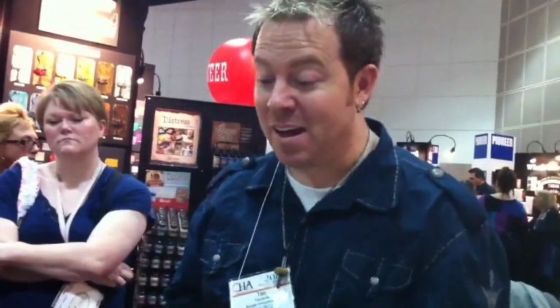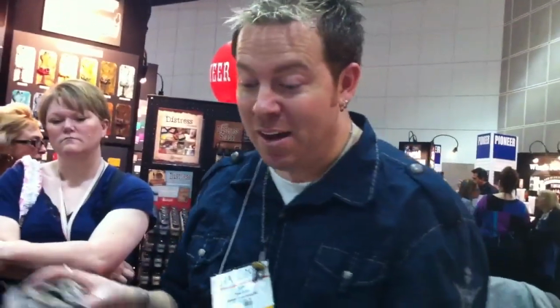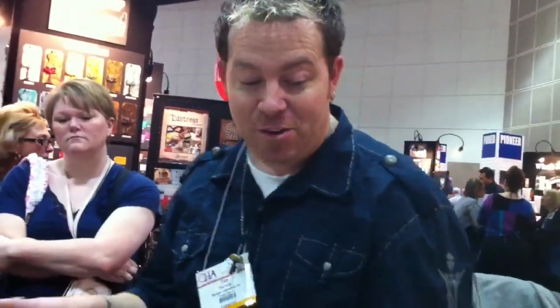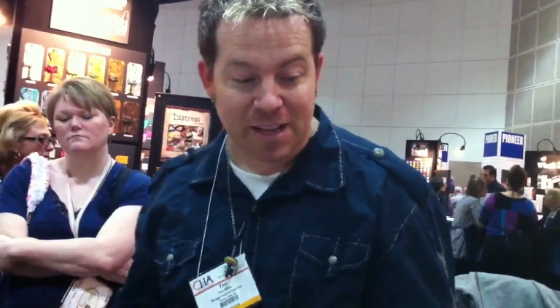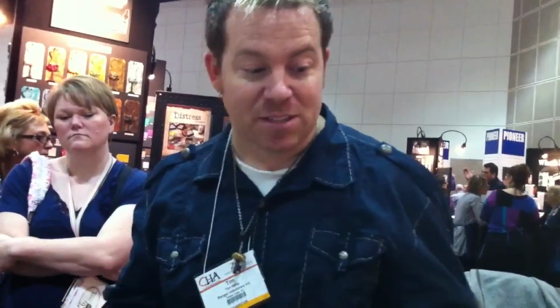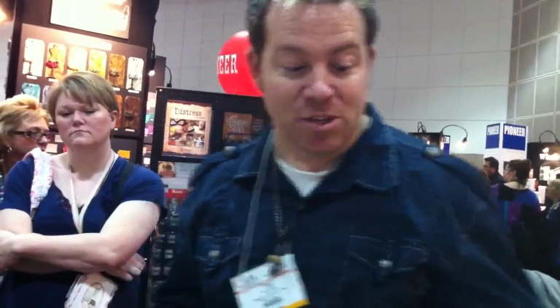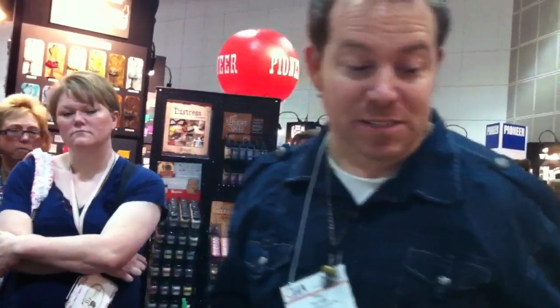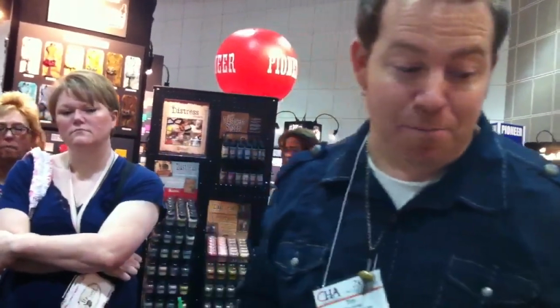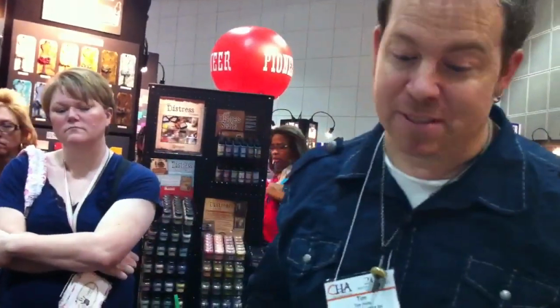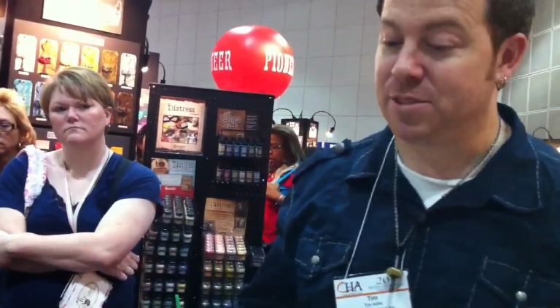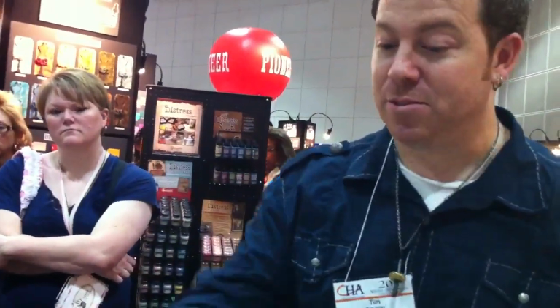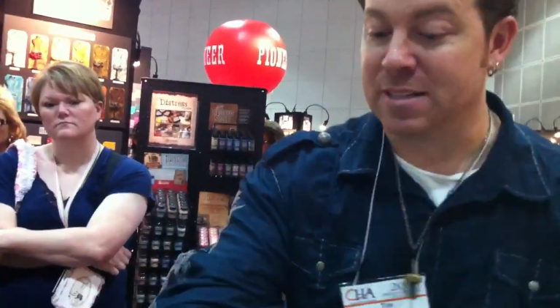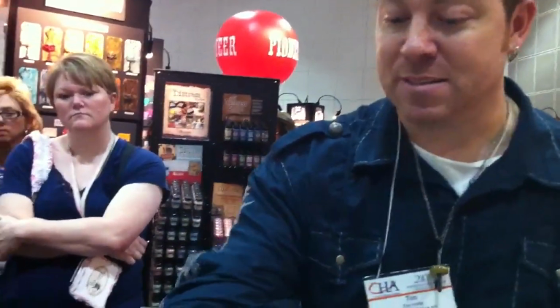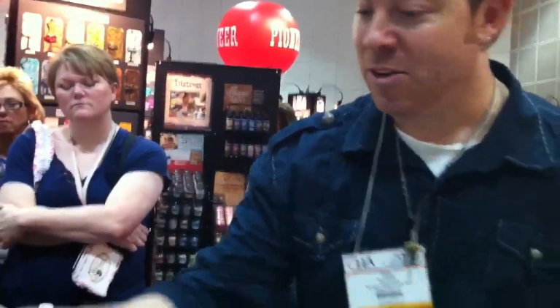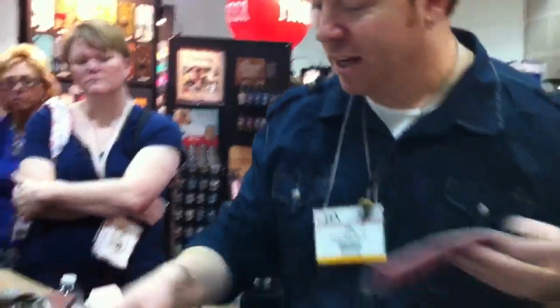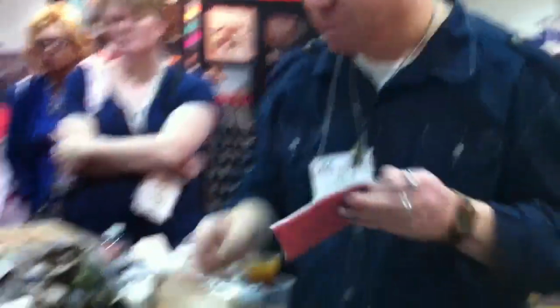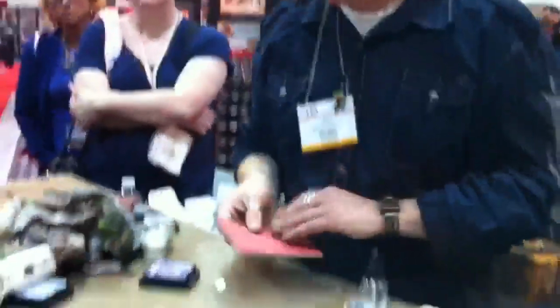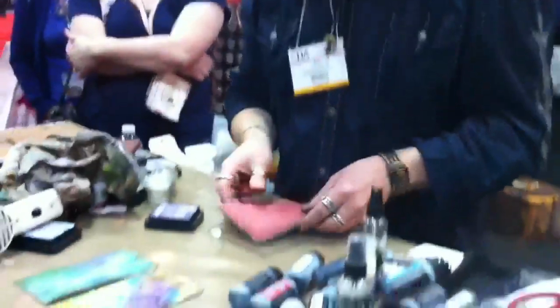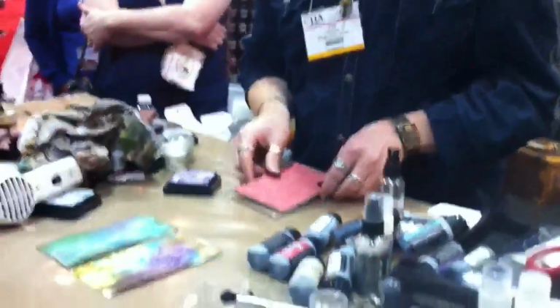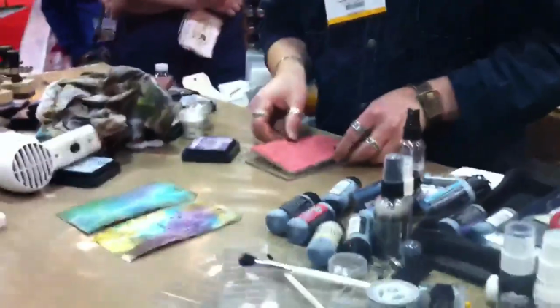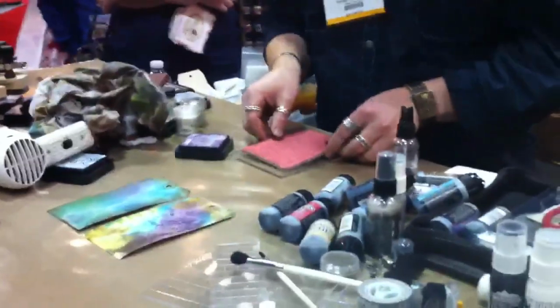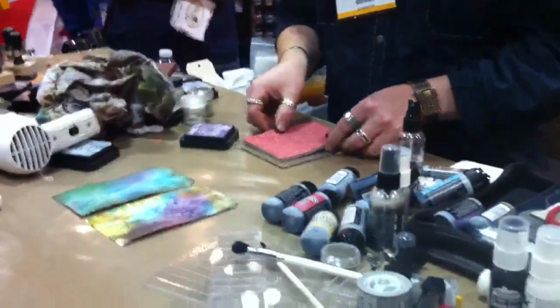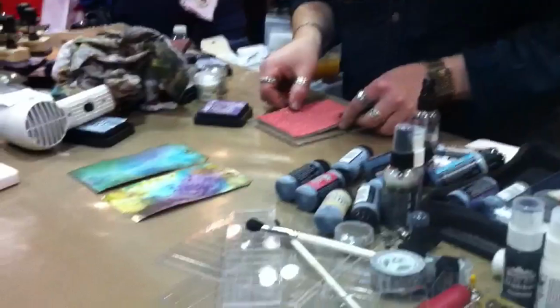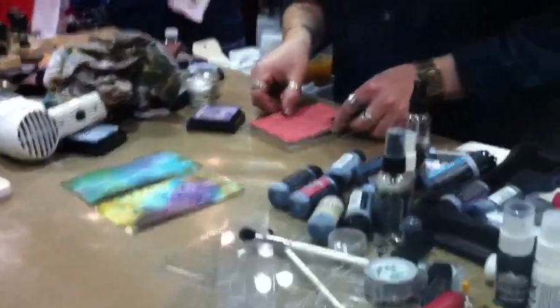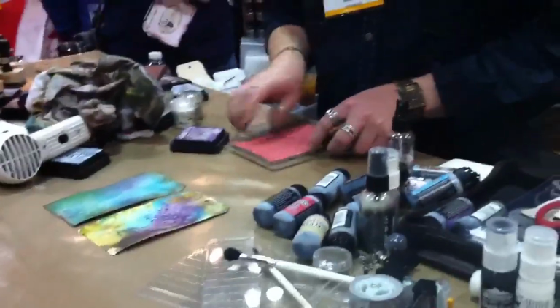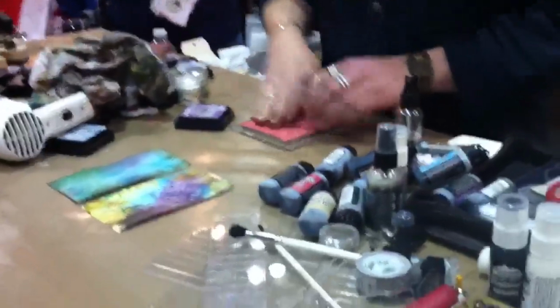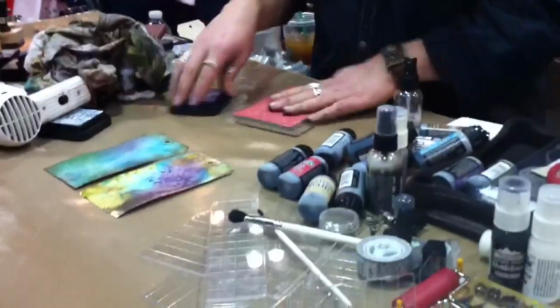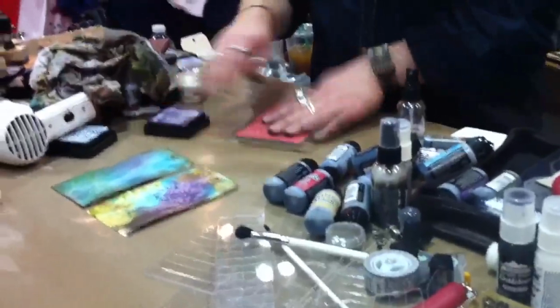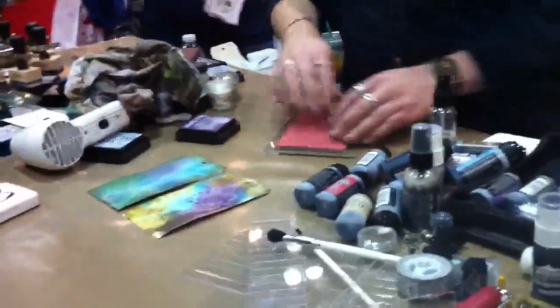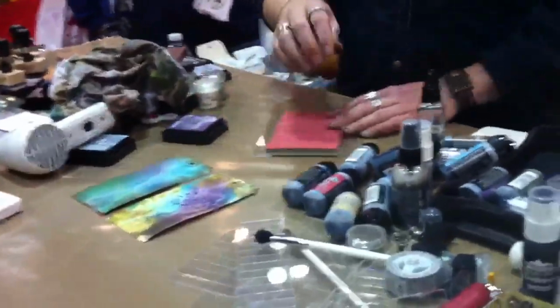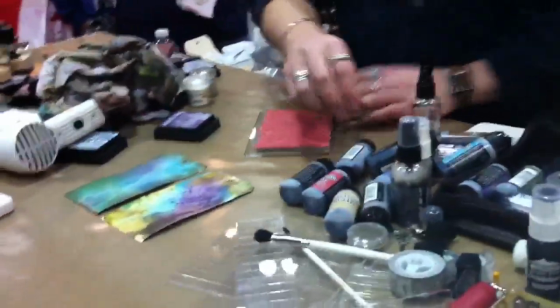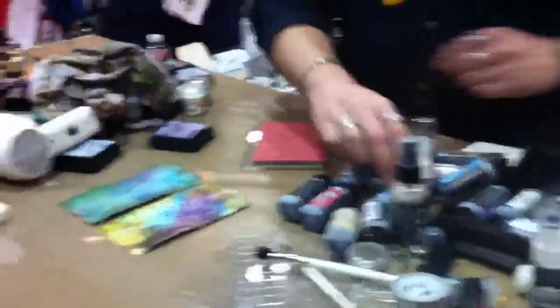Another great thing is you can stamp with this stuff too, and you're going to get a completely different effect than you would with an ink pad.